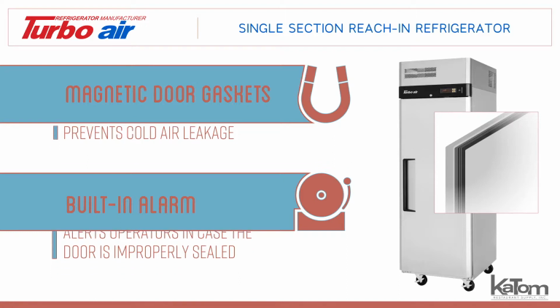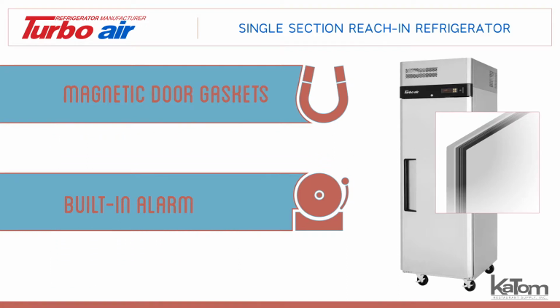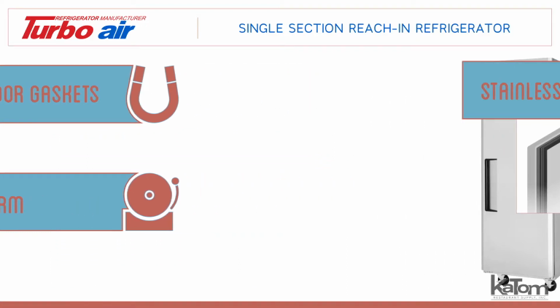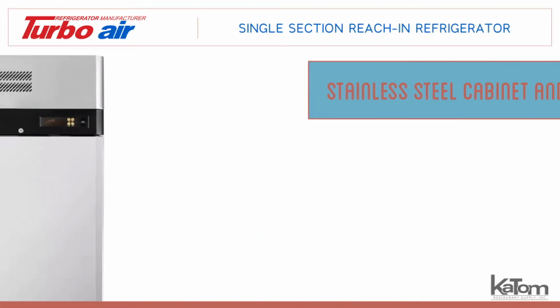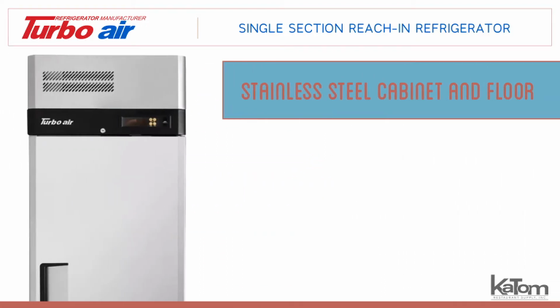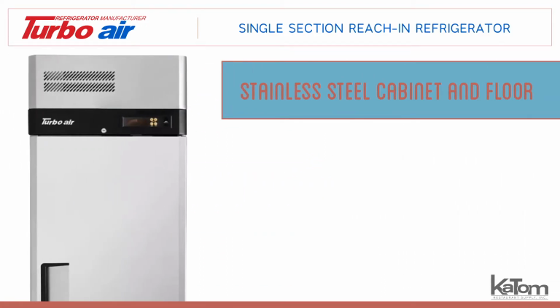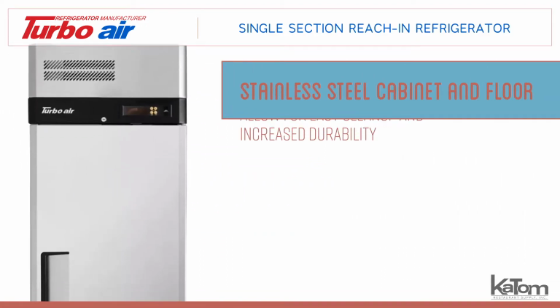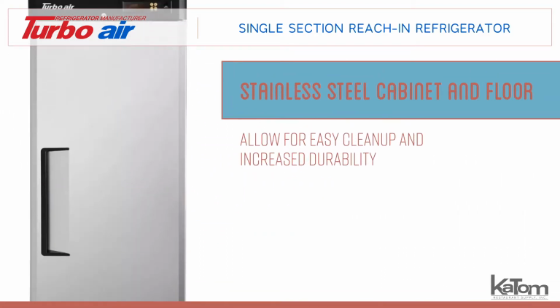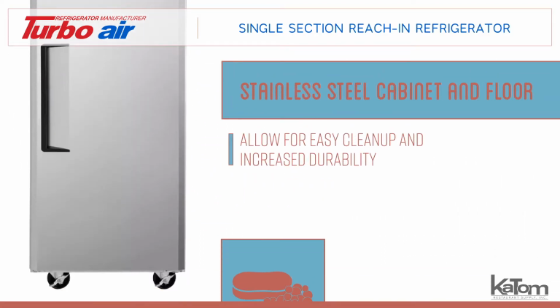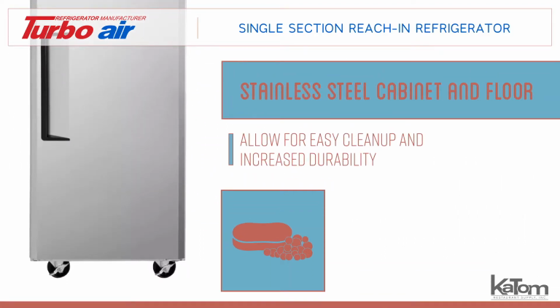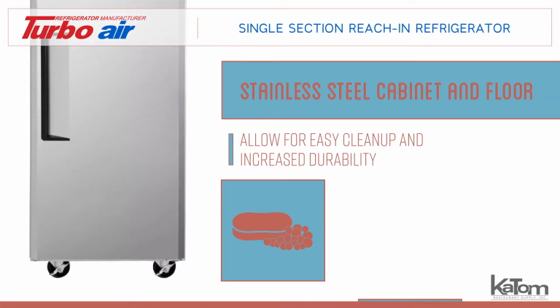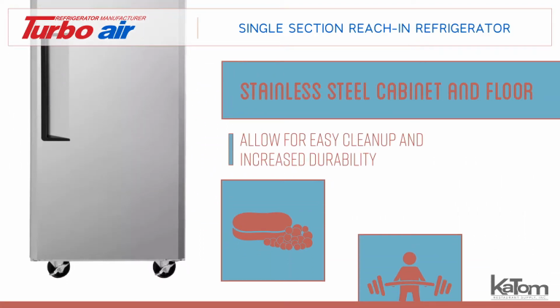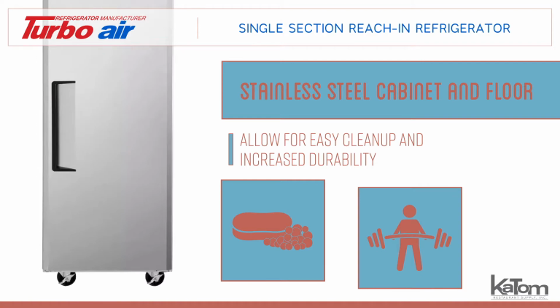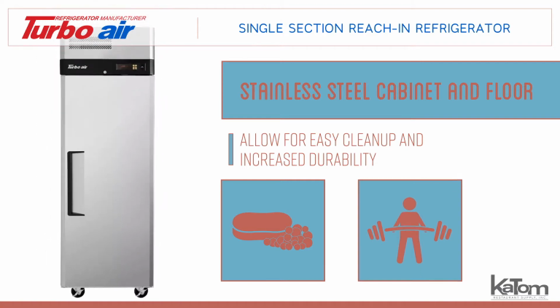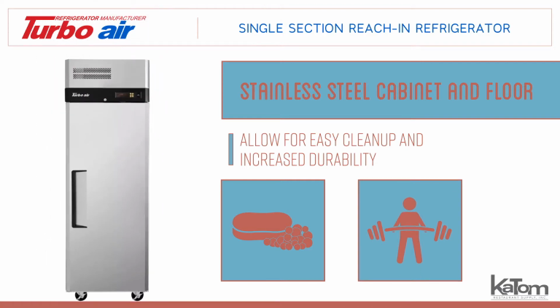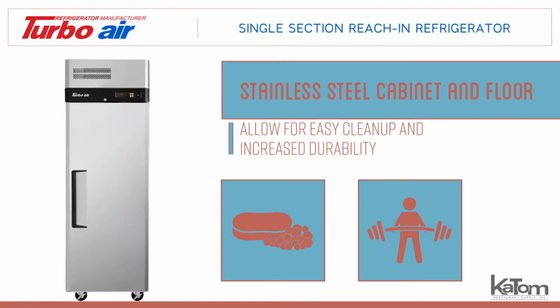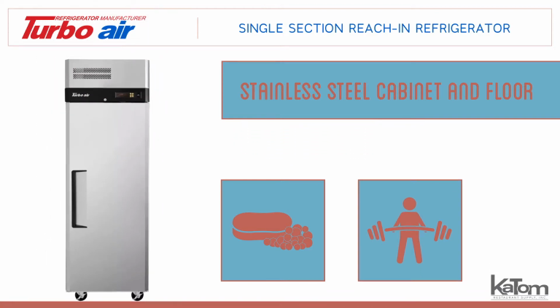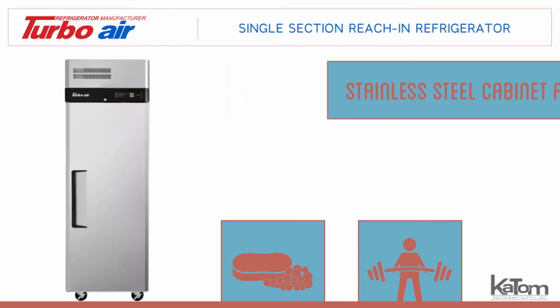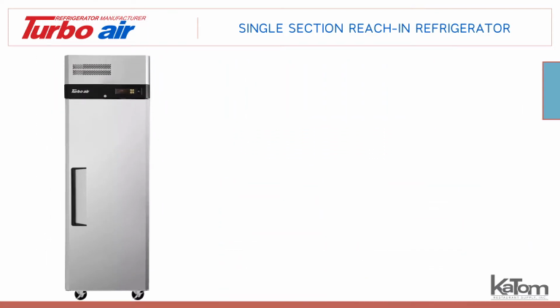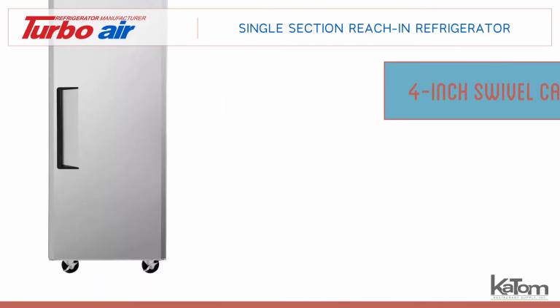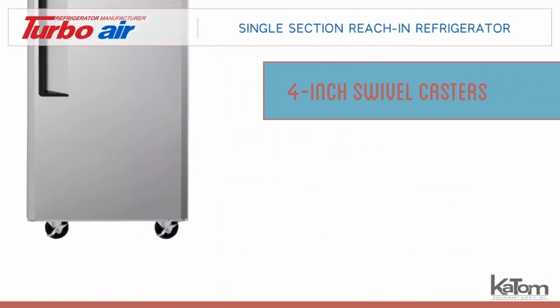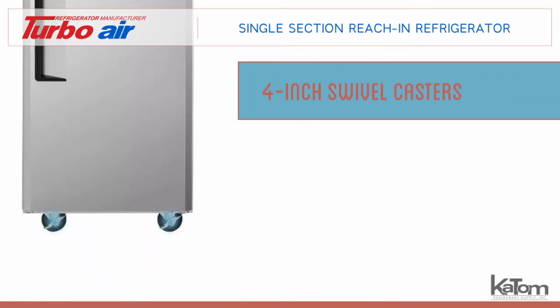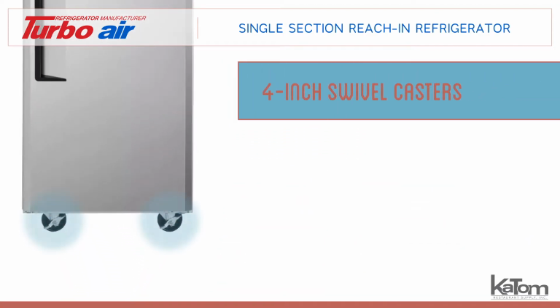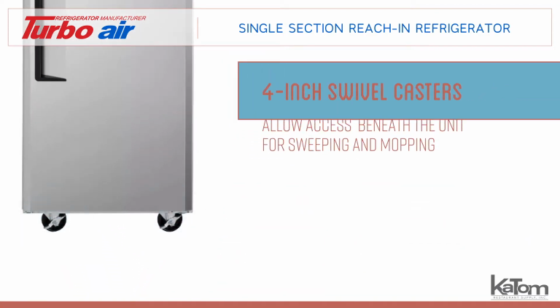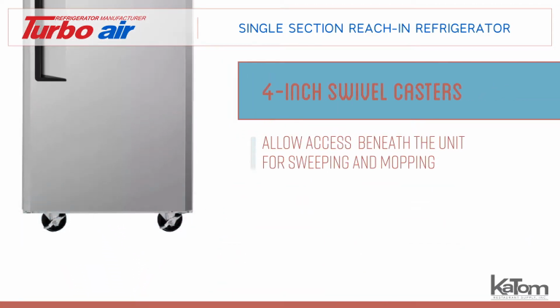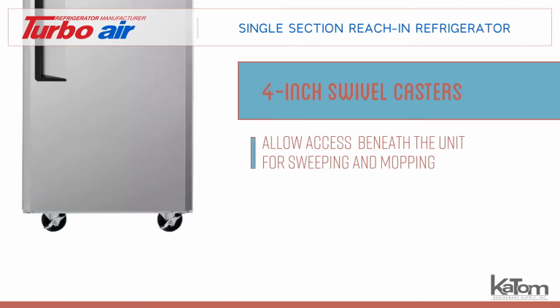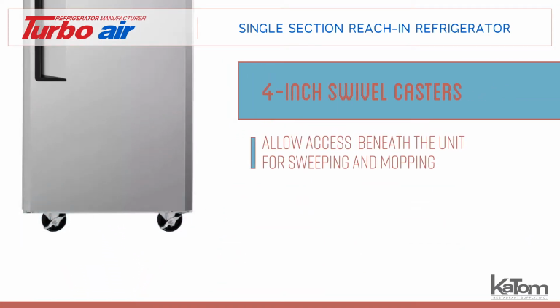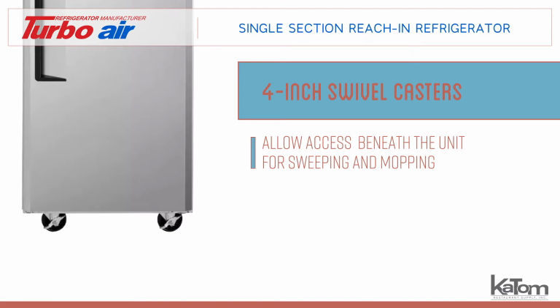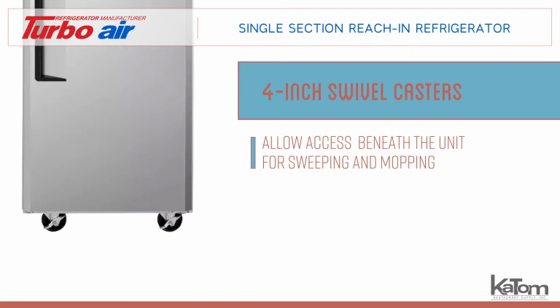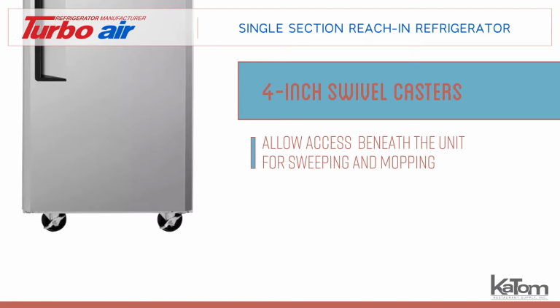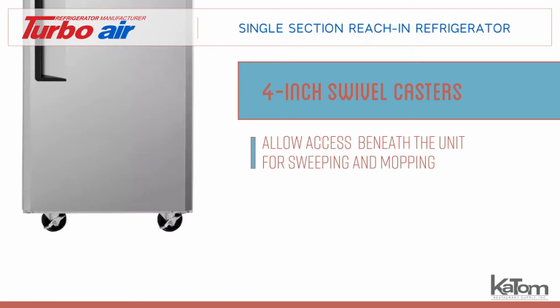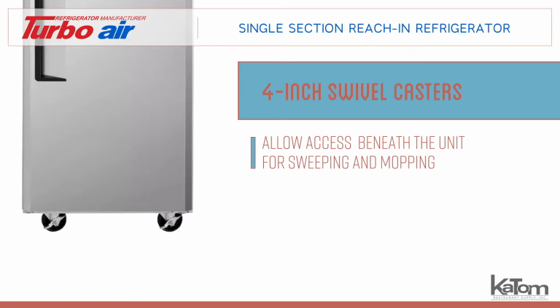The stainless steel cabinet and floor allow for easy cleanup and increased durability. A set of 4-inch swivel casters provide access to the floor beneath the unit for sweeping and mopping.